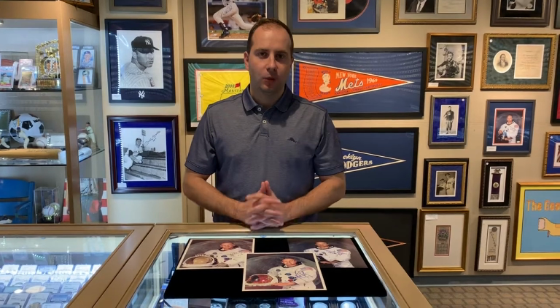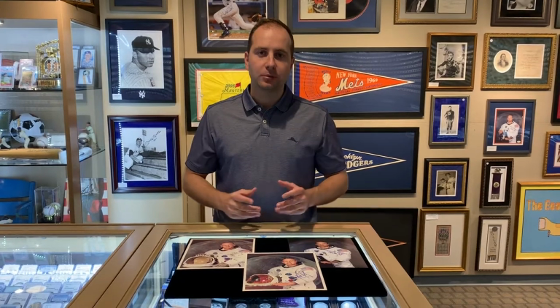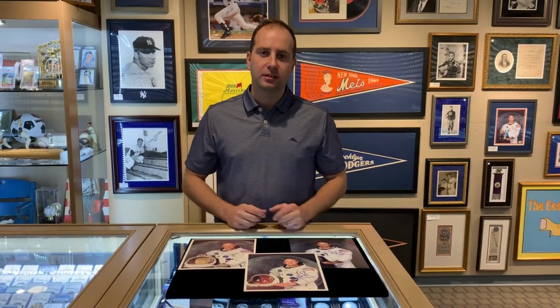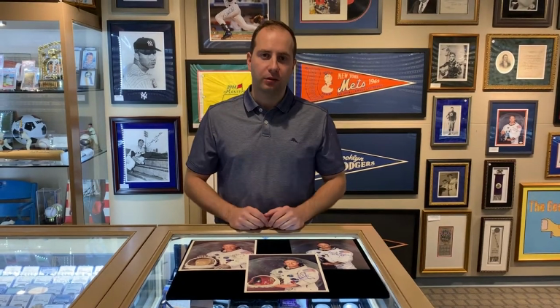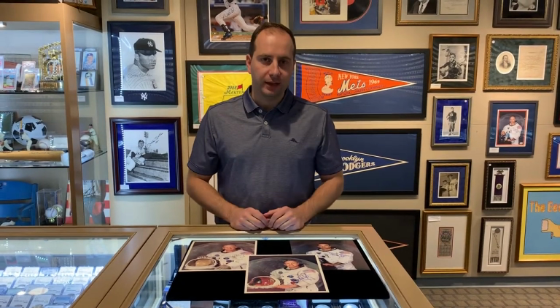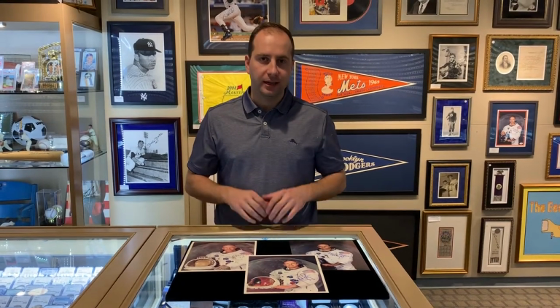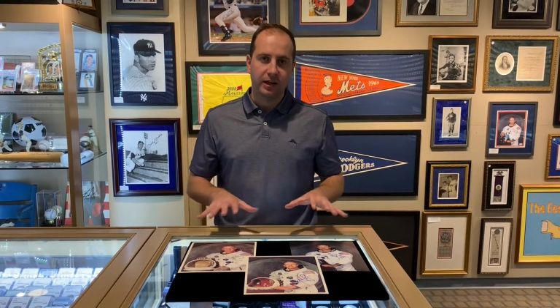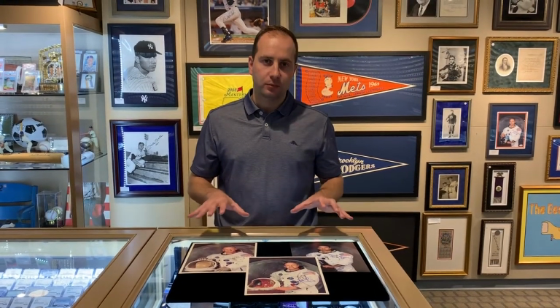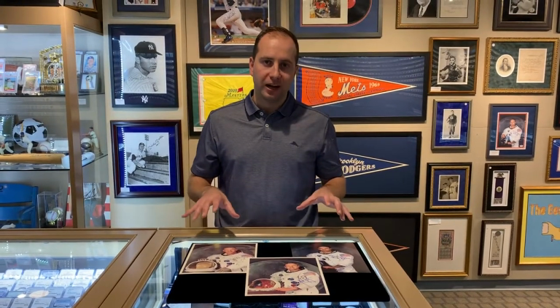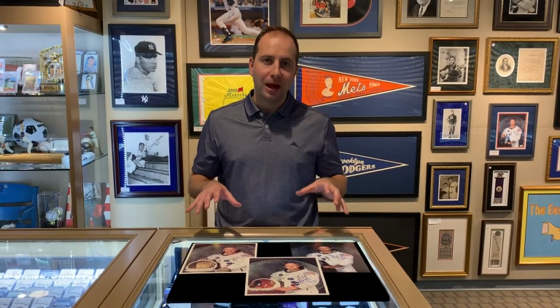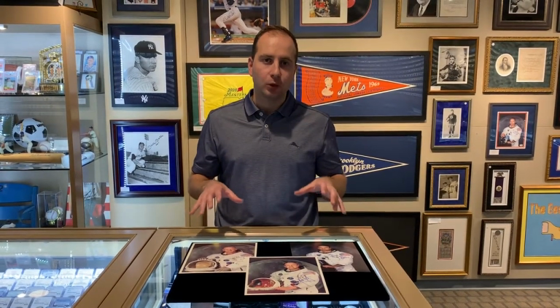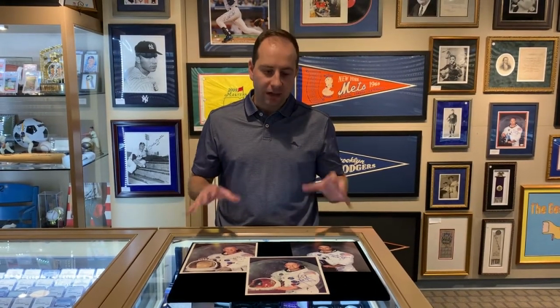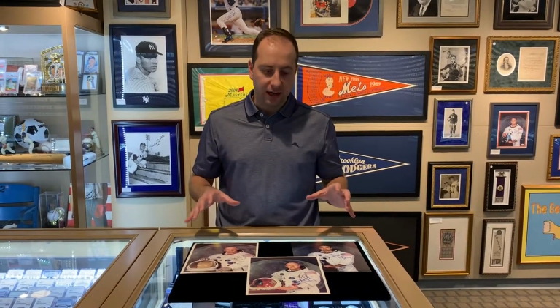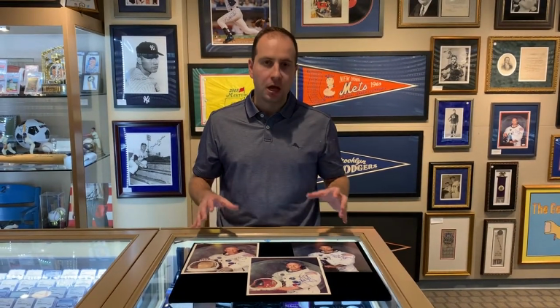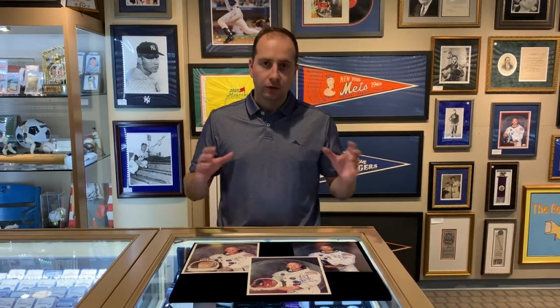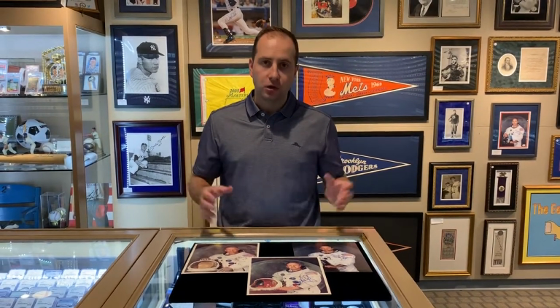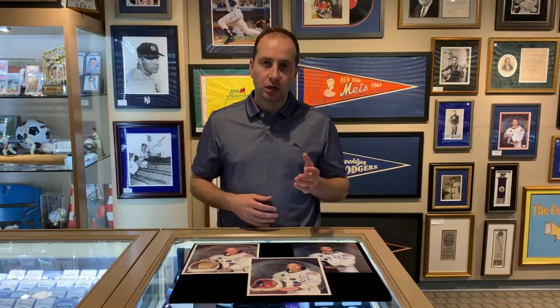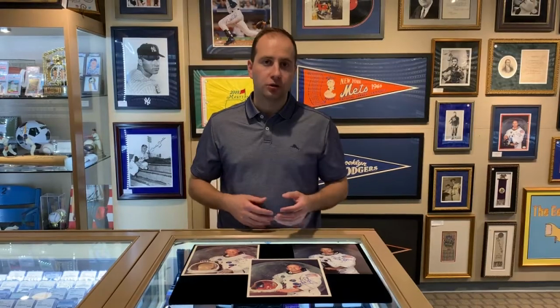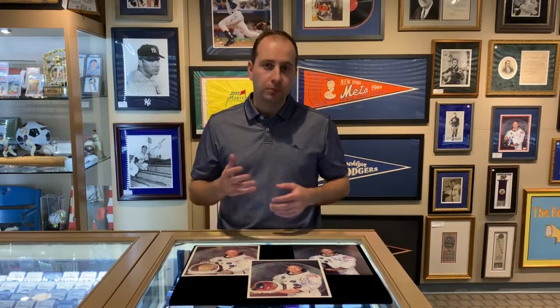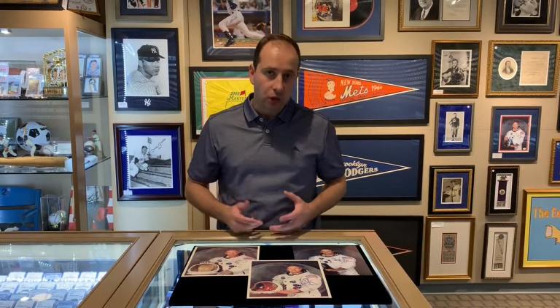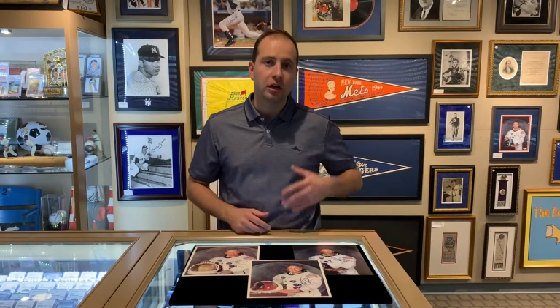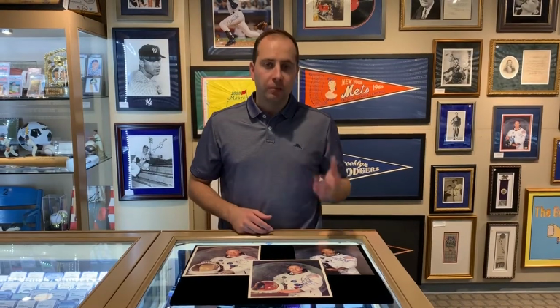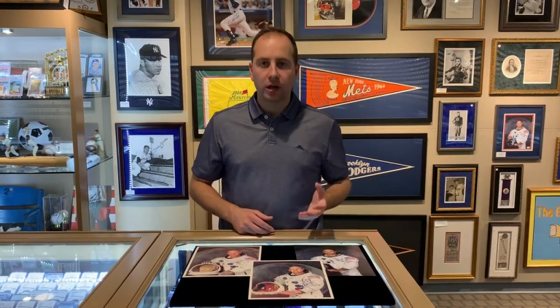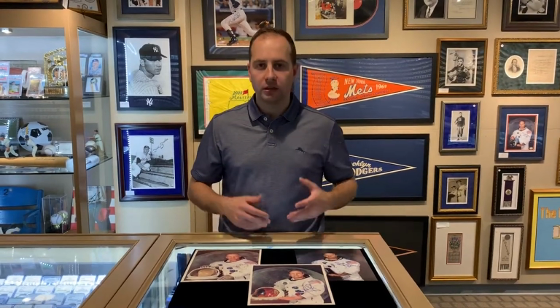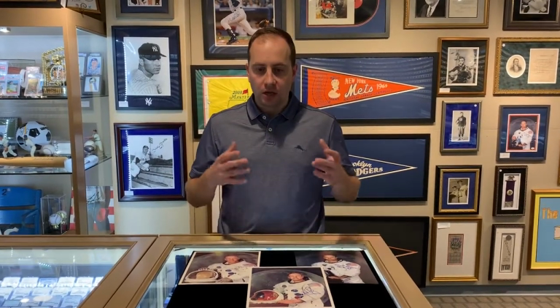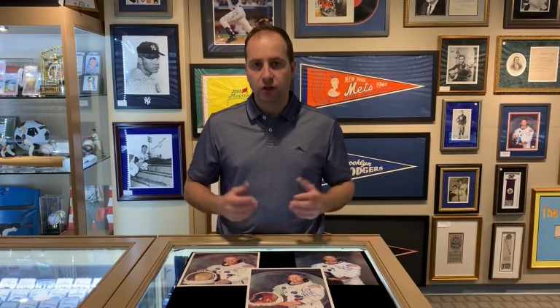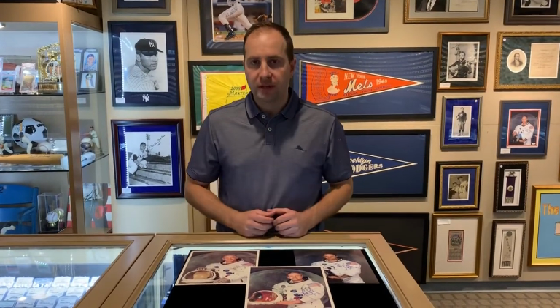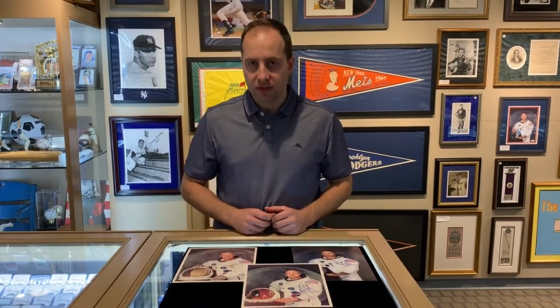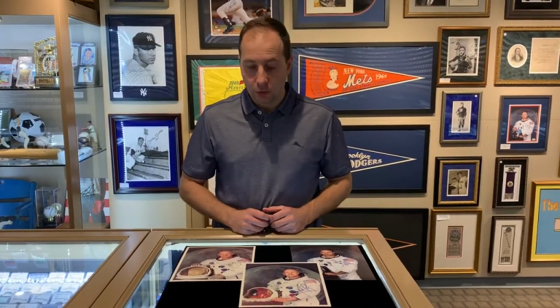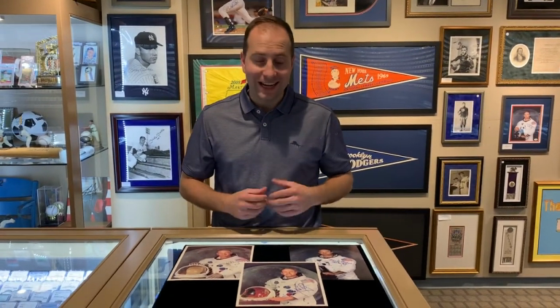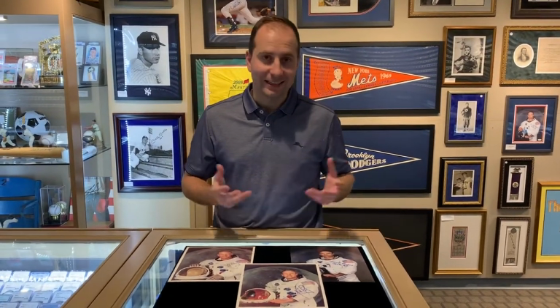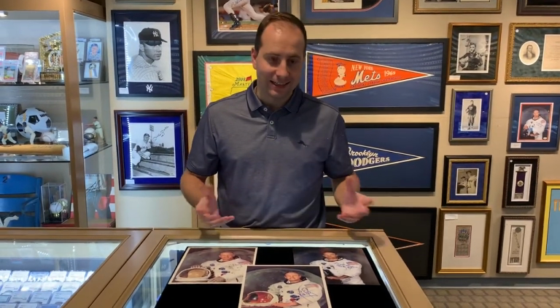Welcome to the Daily Brigandi. Today we have some great Apollo 11 items — Neil Armstrong, Buzz Aldrin, Michael Collins, the first men to visit the moon in 1969.